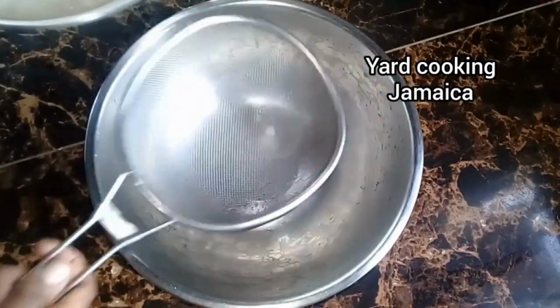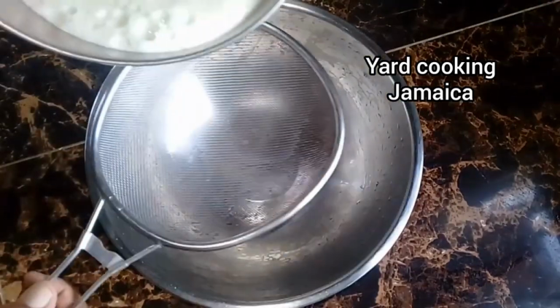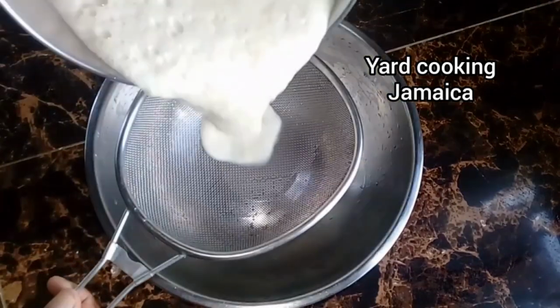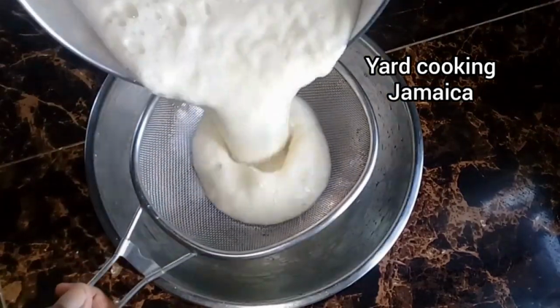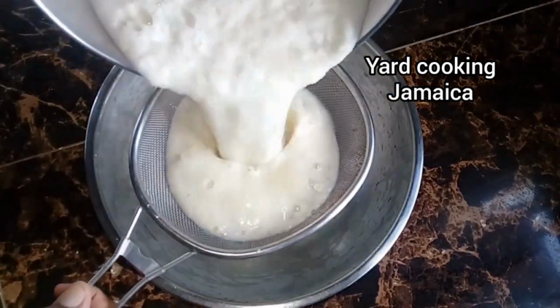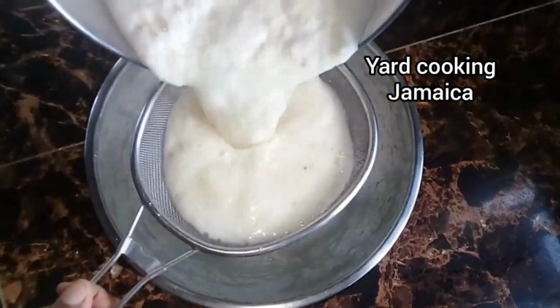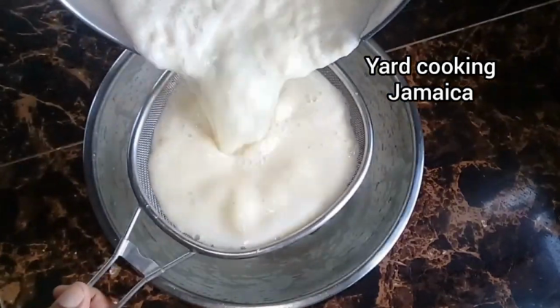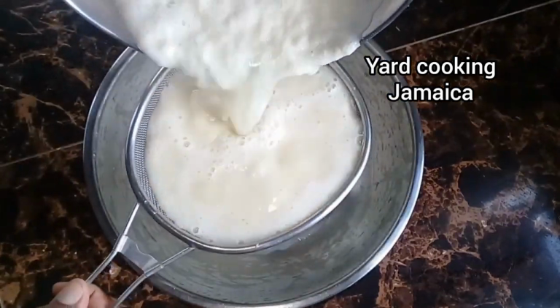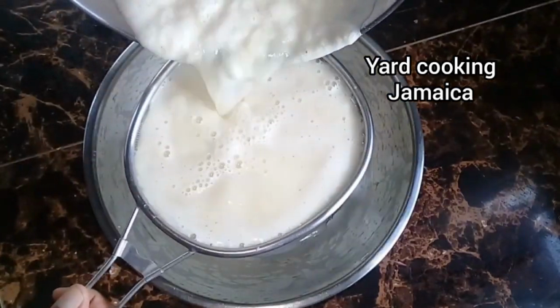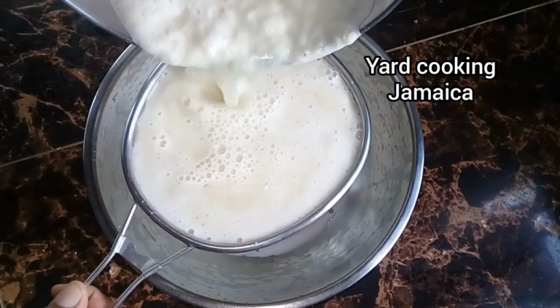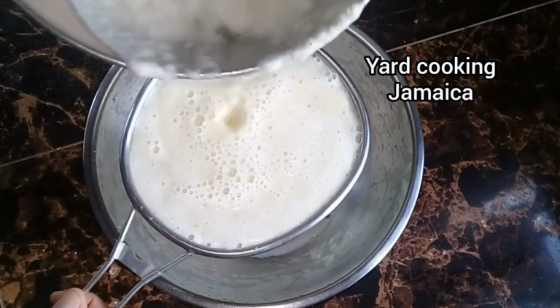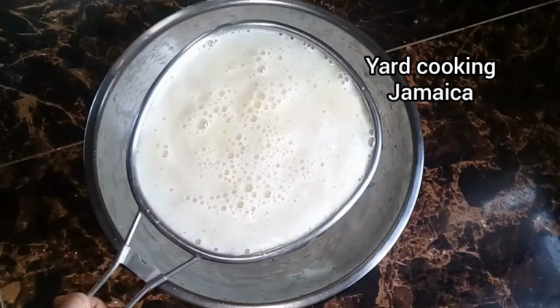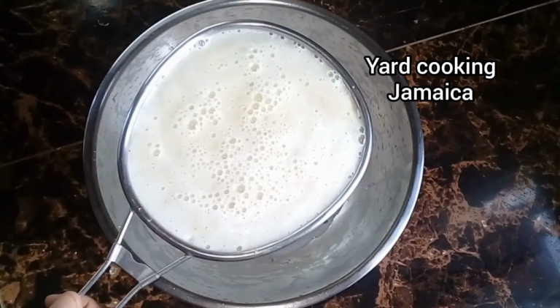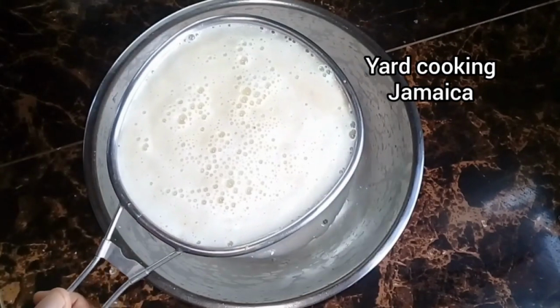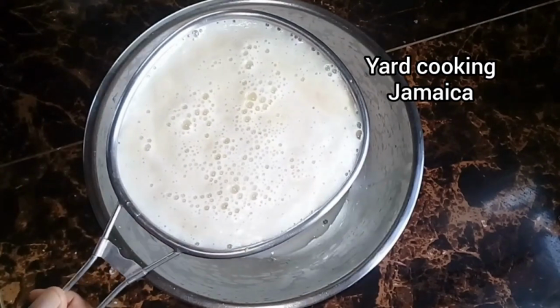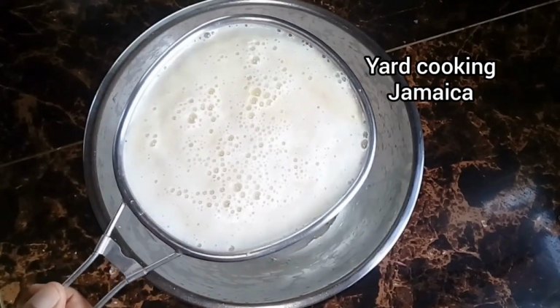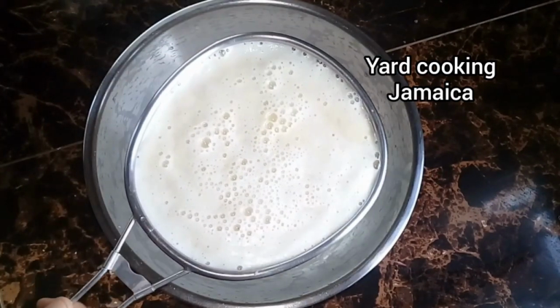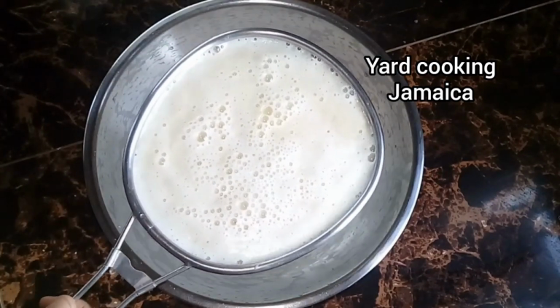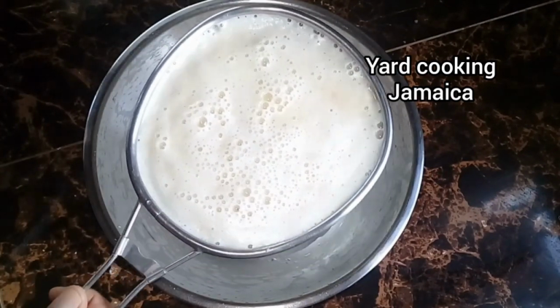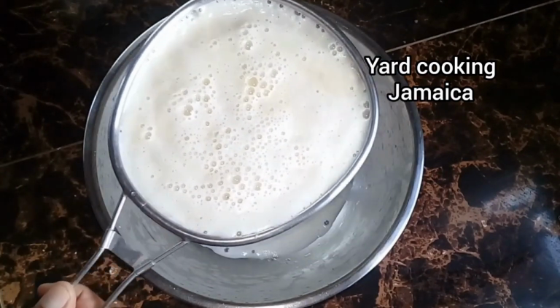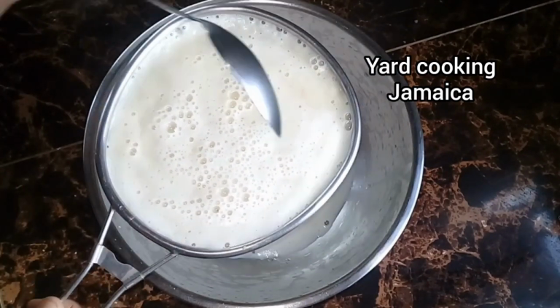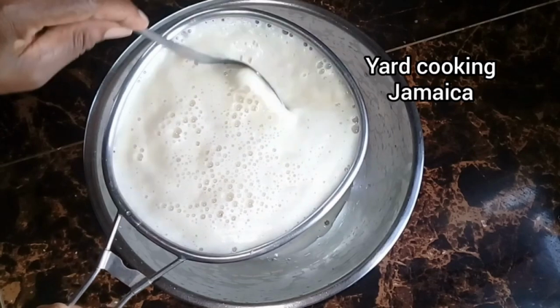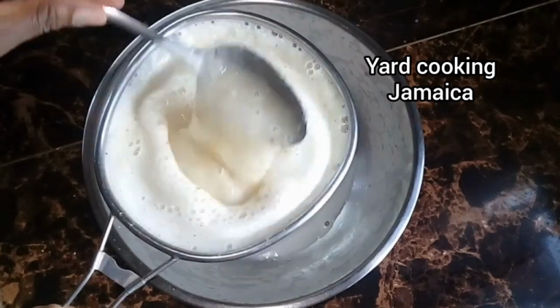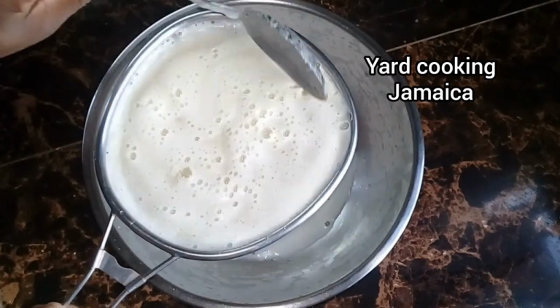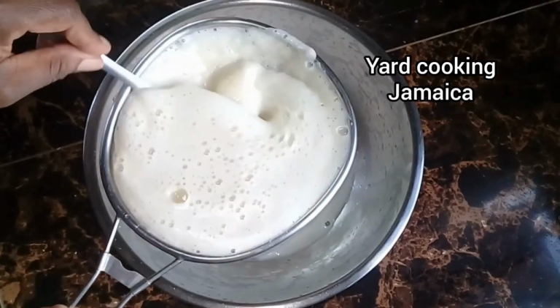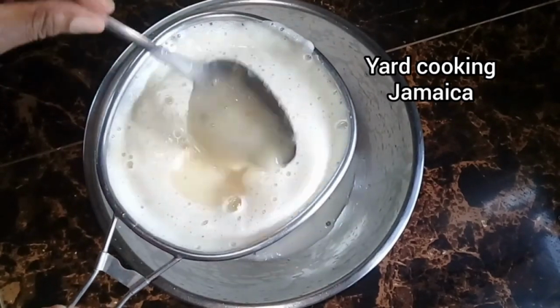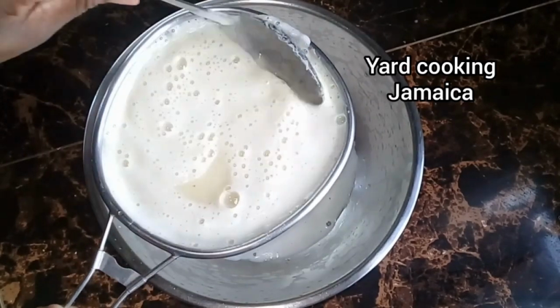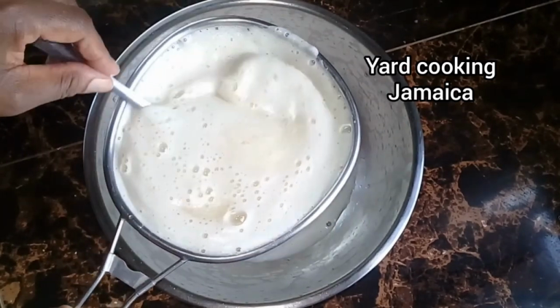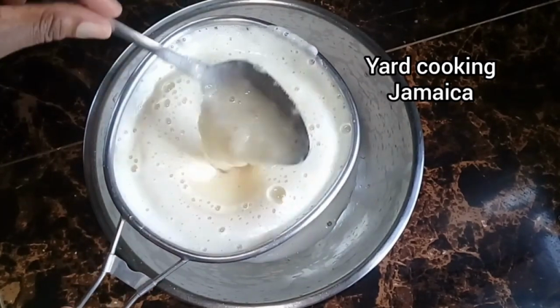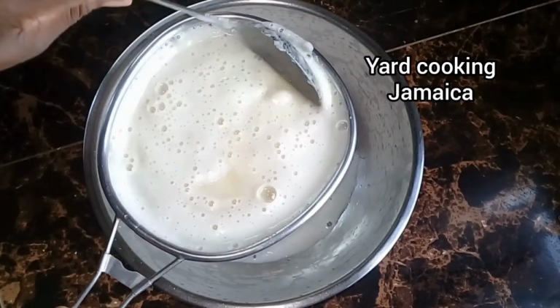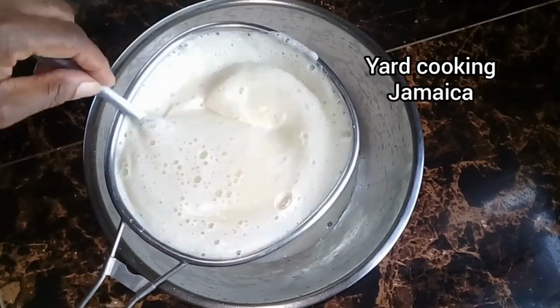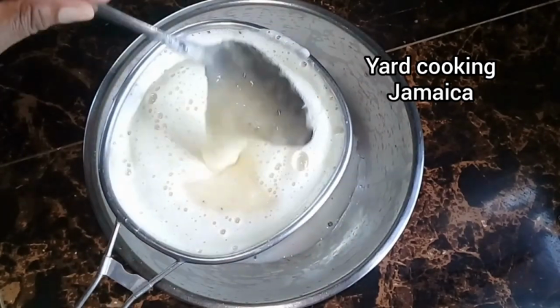I blended the pineapple off camera and now I am passing it through a sieve to separate the liquid from the pulp. I am going to strain it twice.